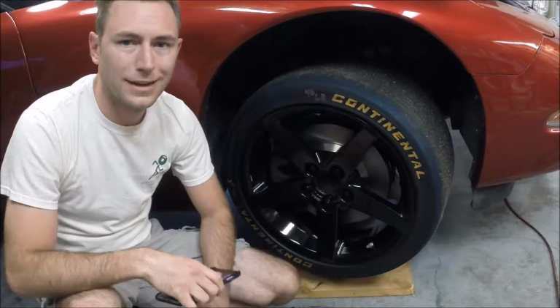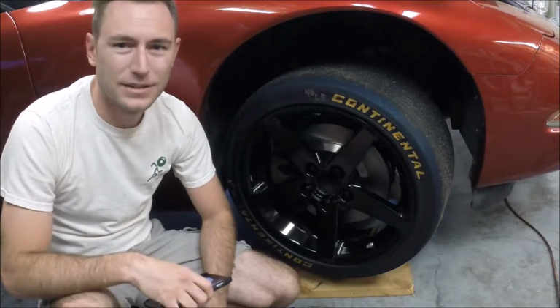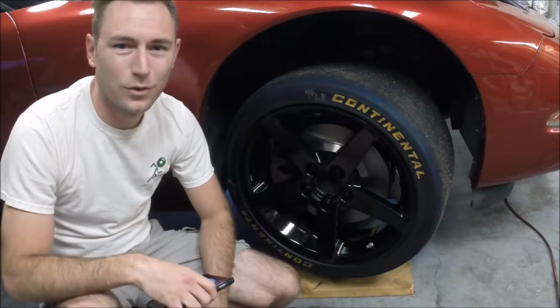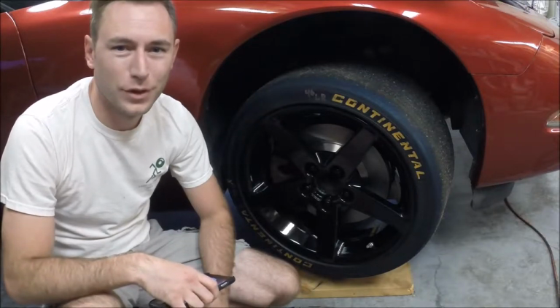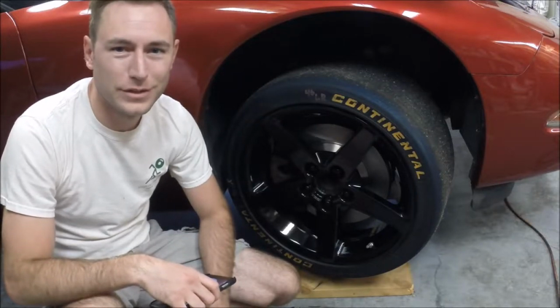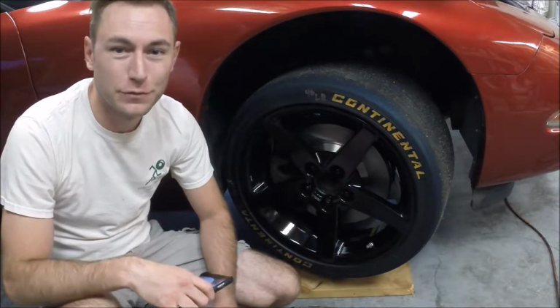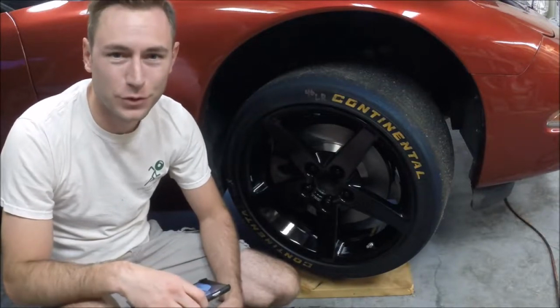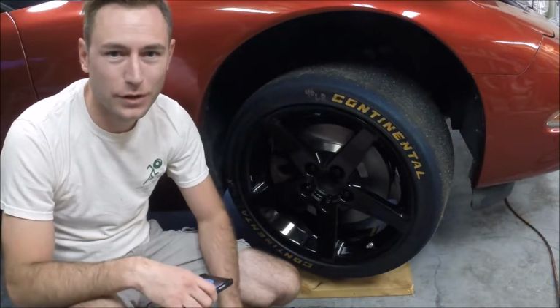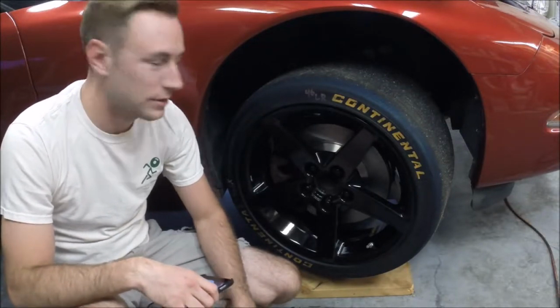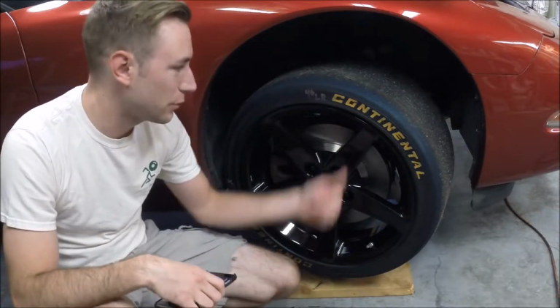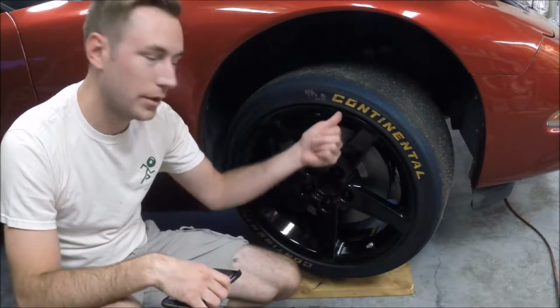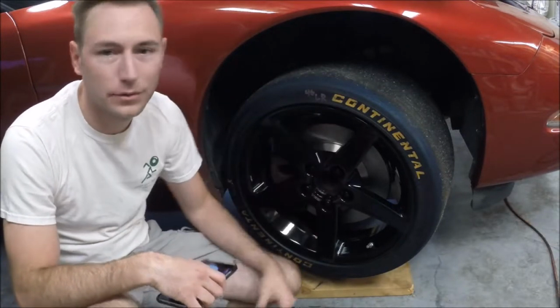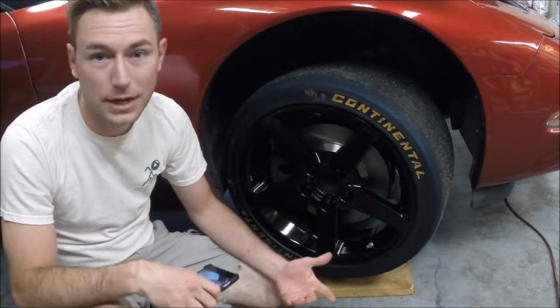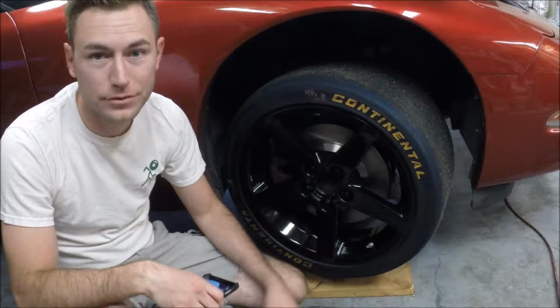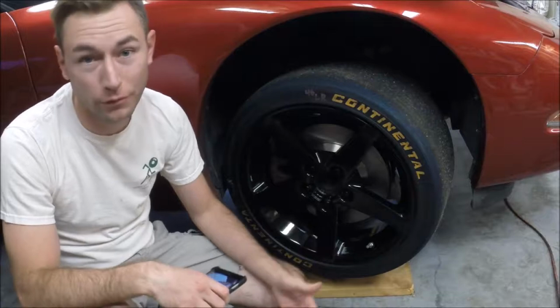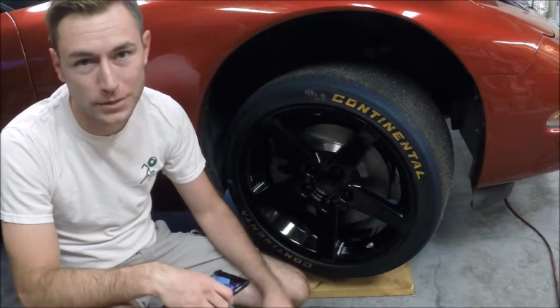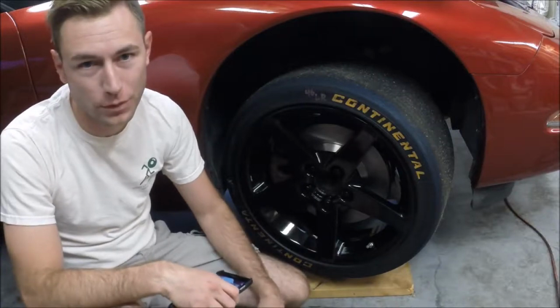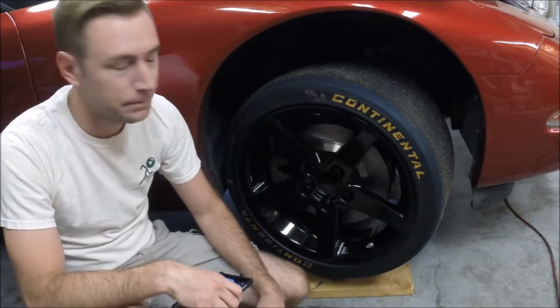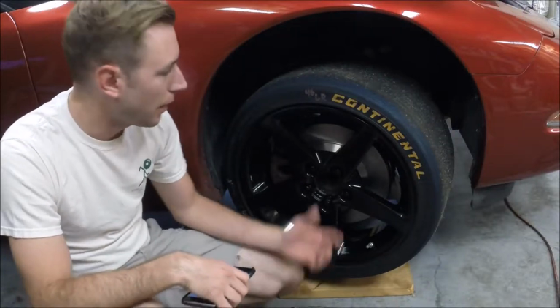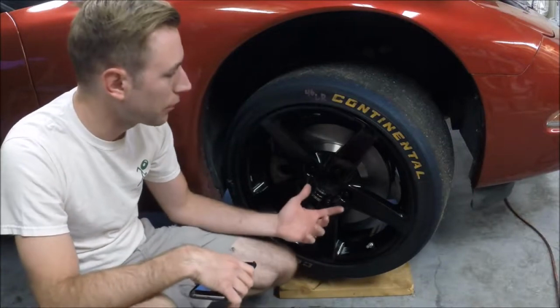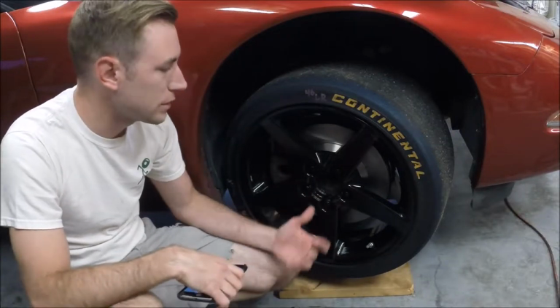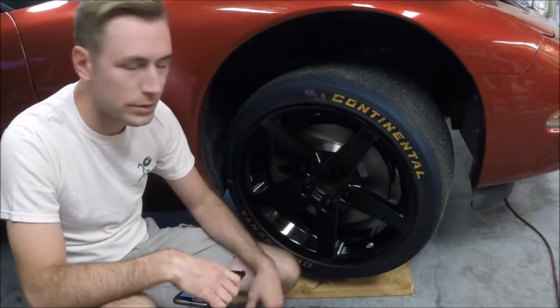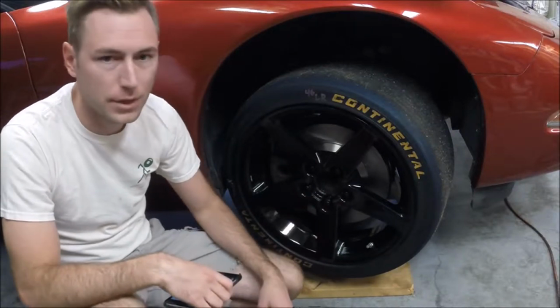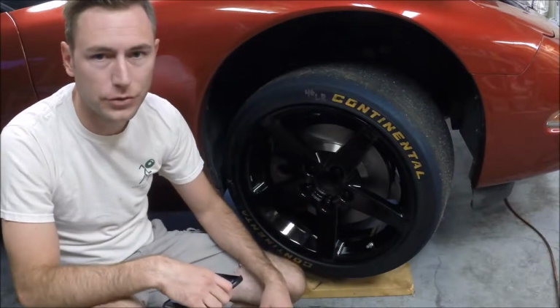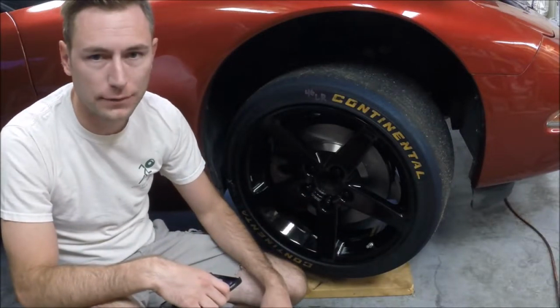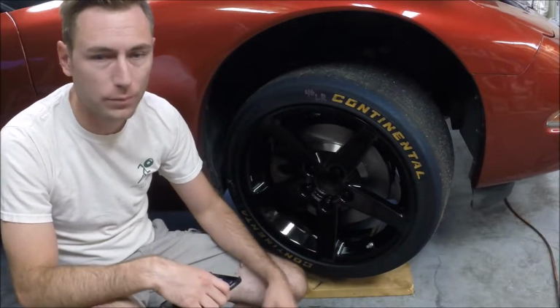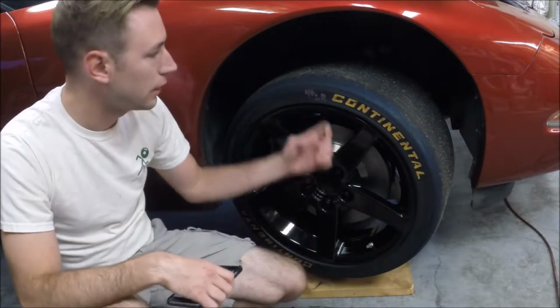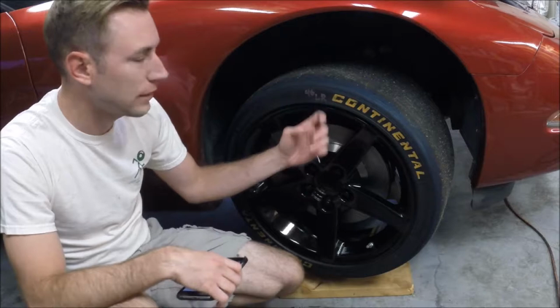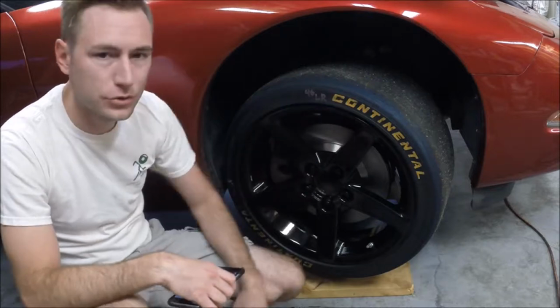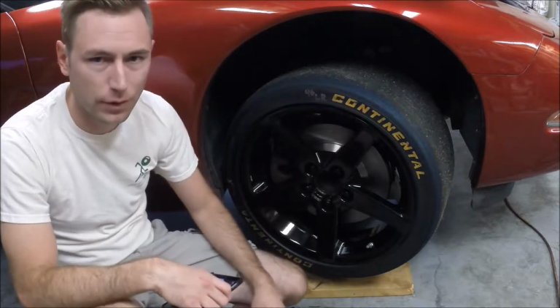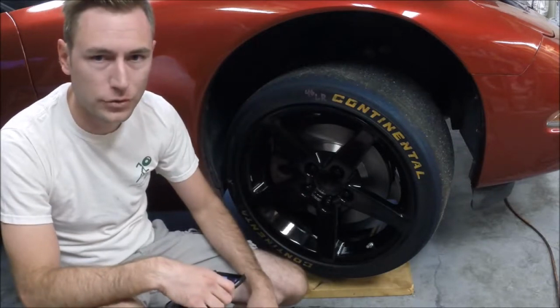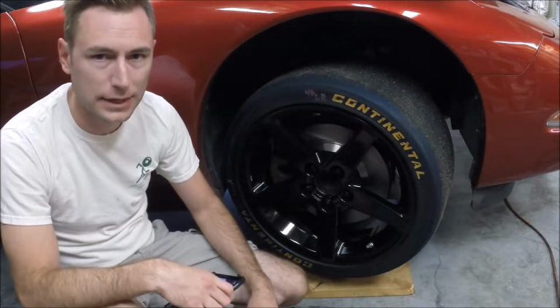Hey guys, welcome to another edition of Scrubs Garage. Today we're talking about tires — where the rubber meets the road. A popular question that always comes up on the track day forums is: what kind of tires should I run for my track day?